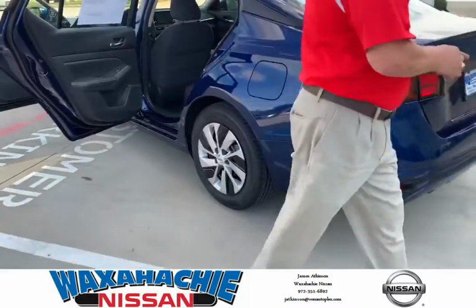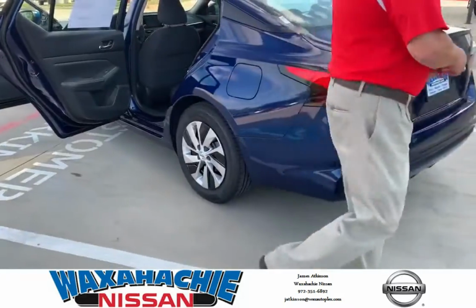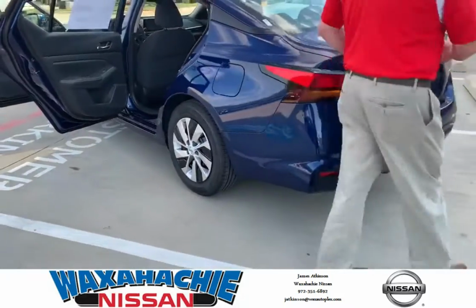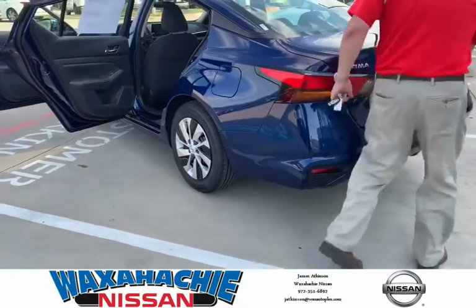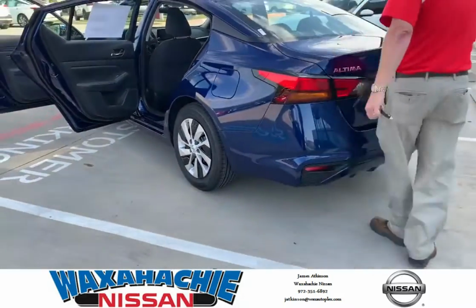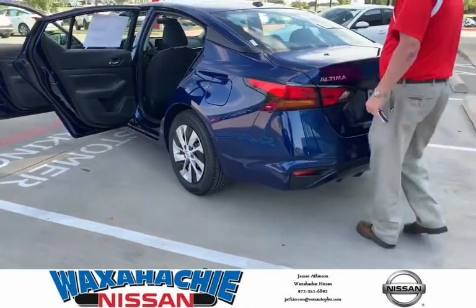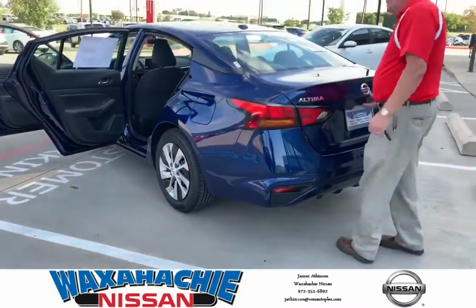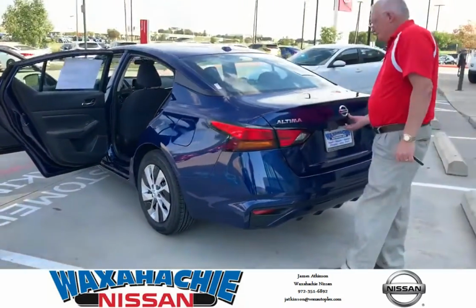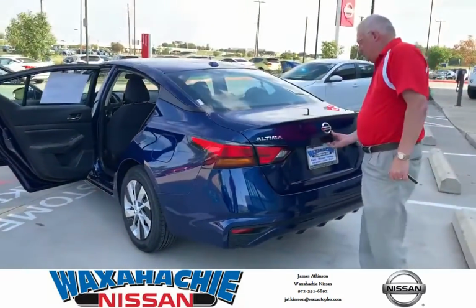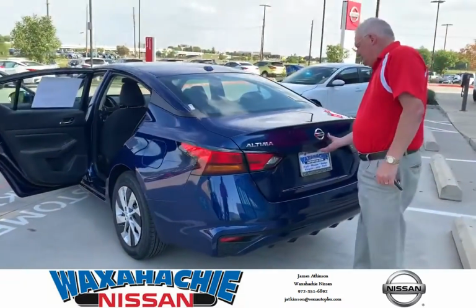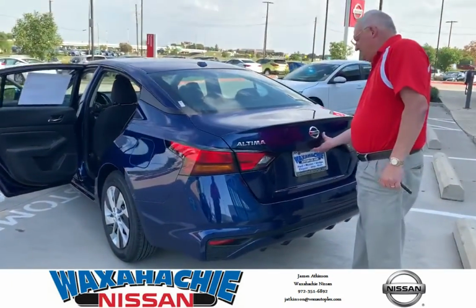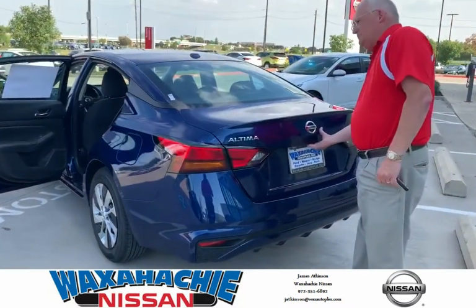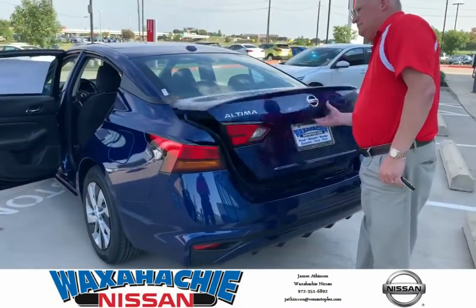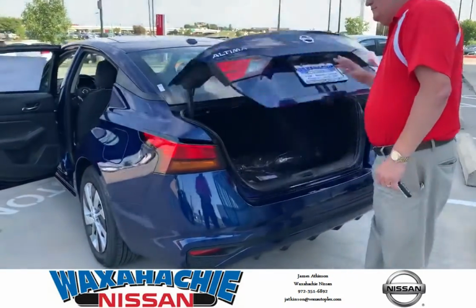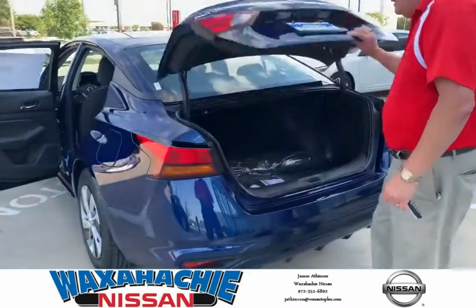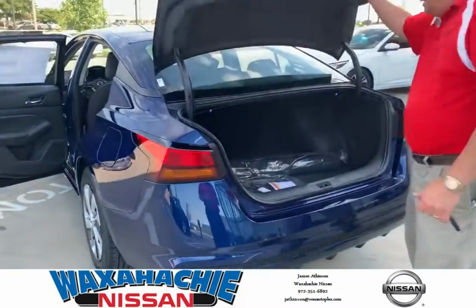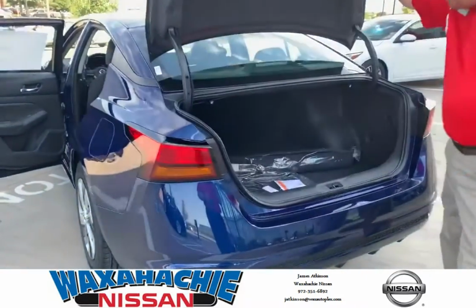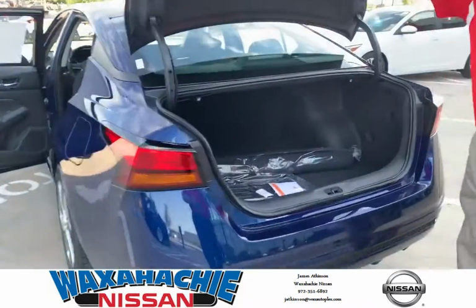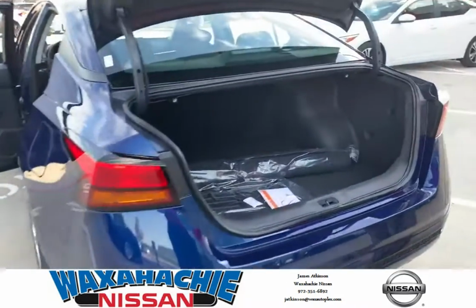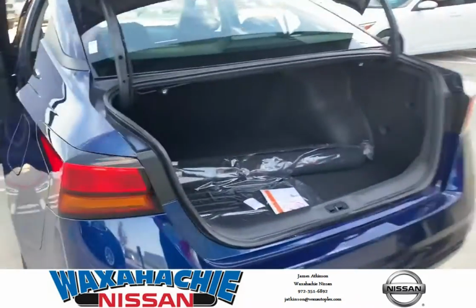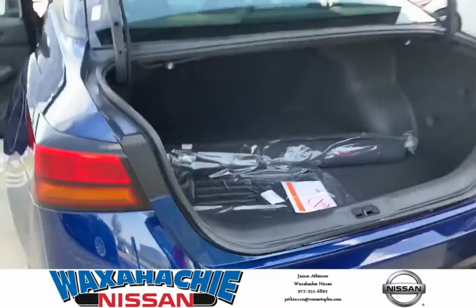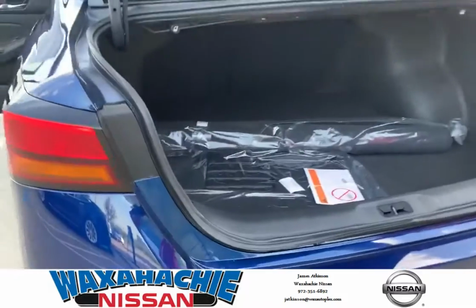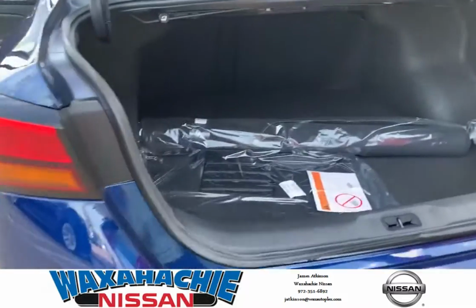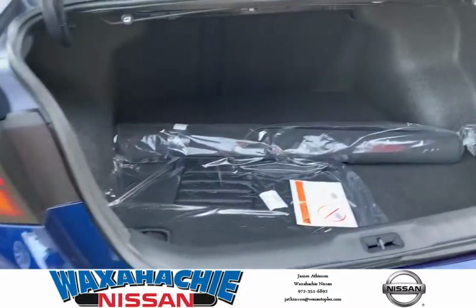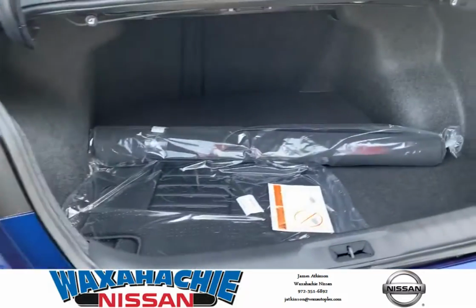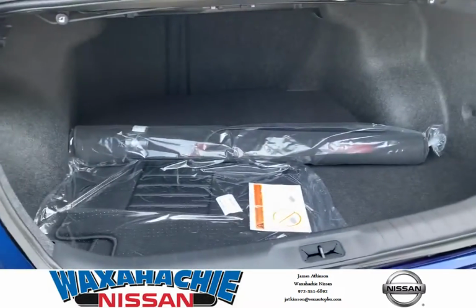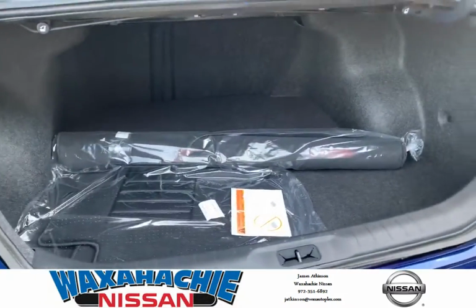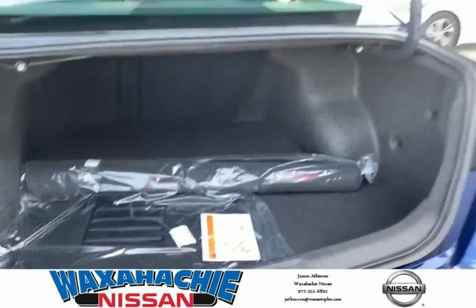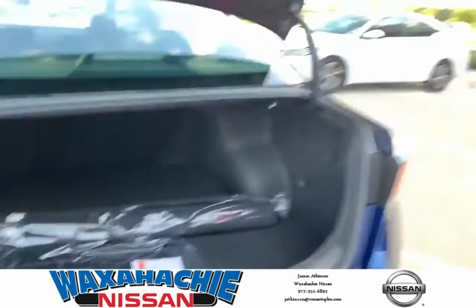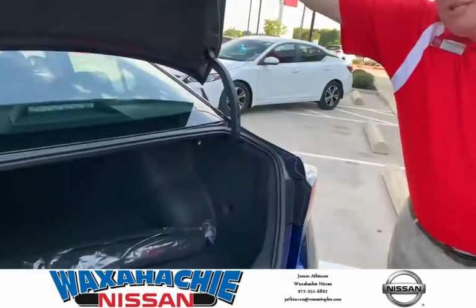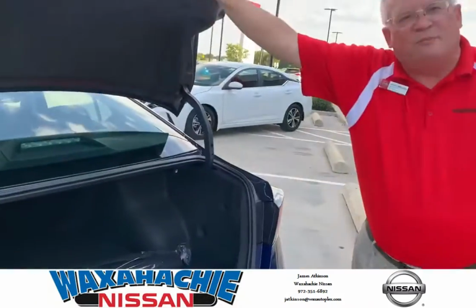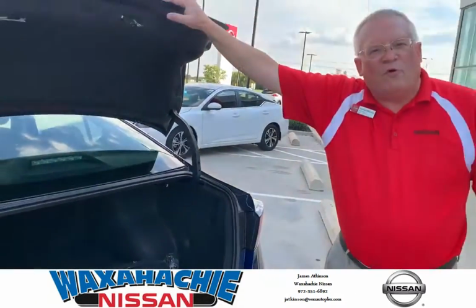We have a great trunk space. It's a huge back trunk. Two people can get in there — we've had it tested before.